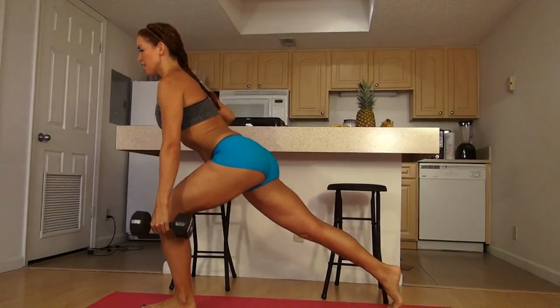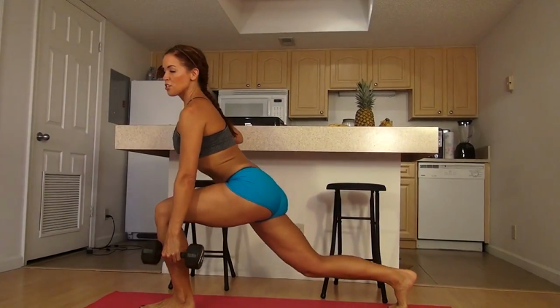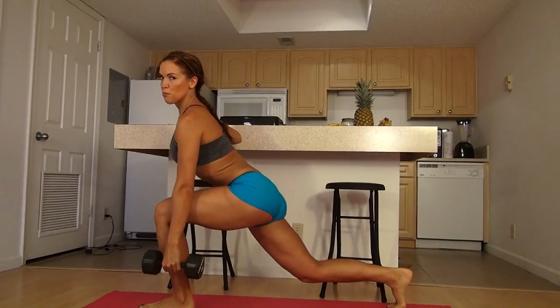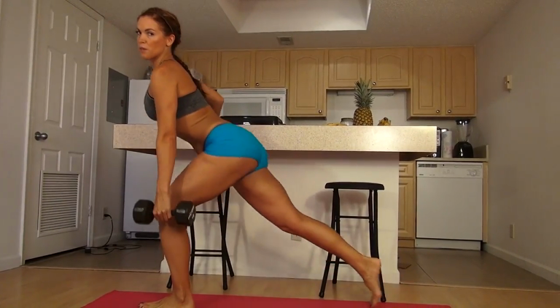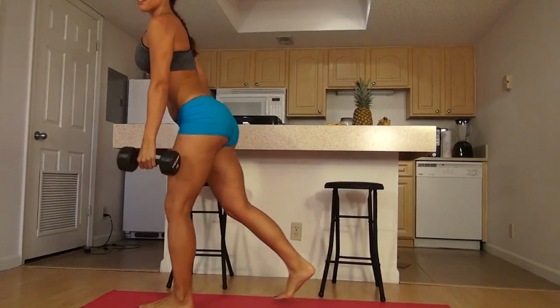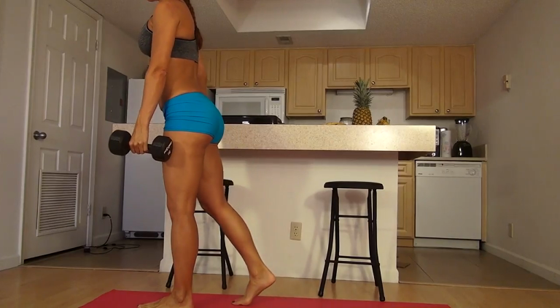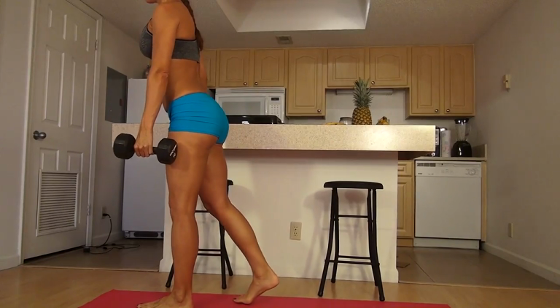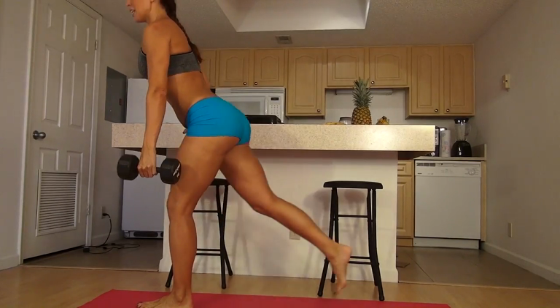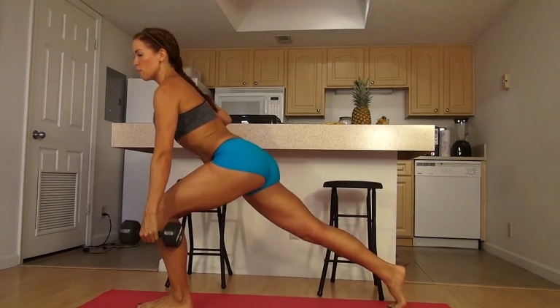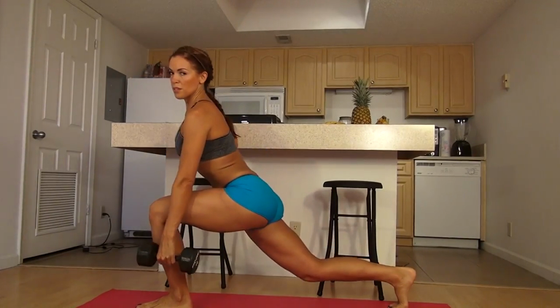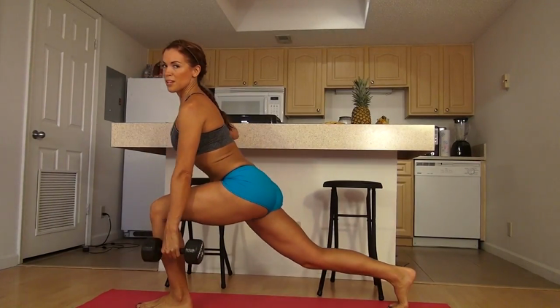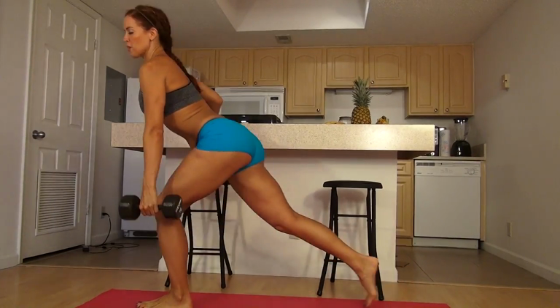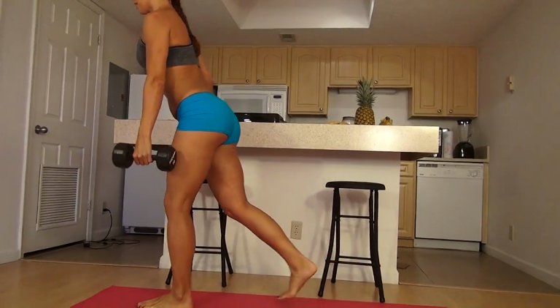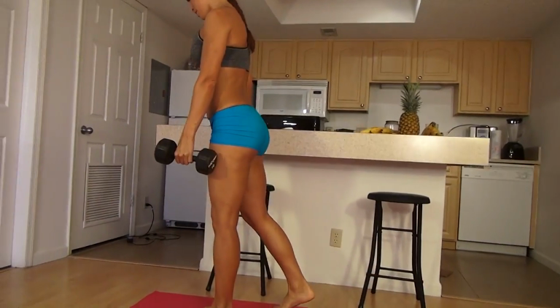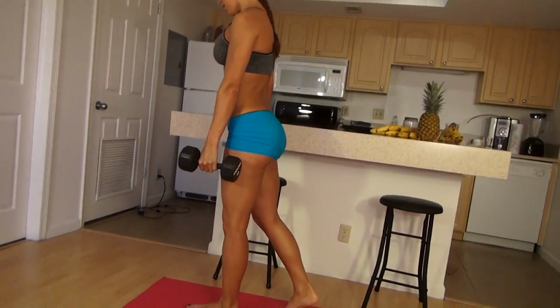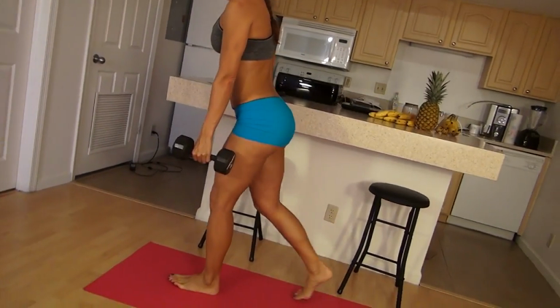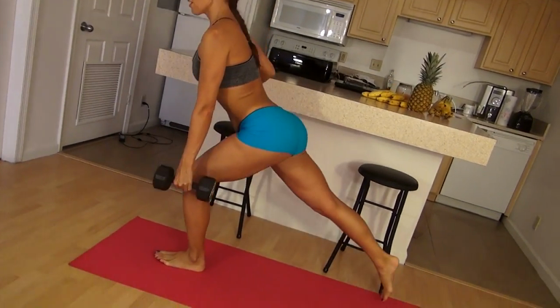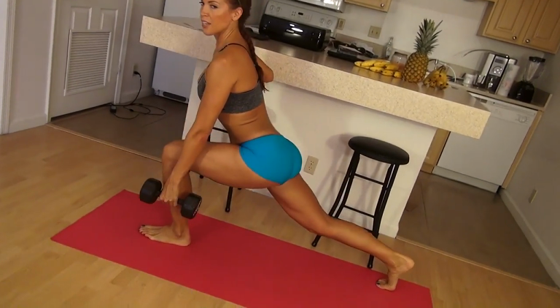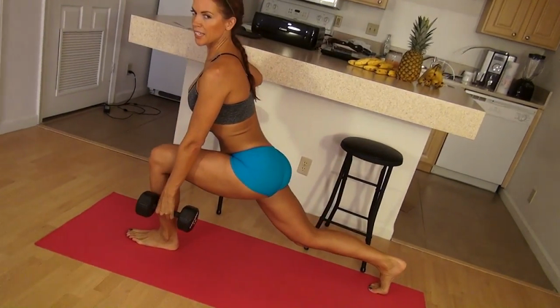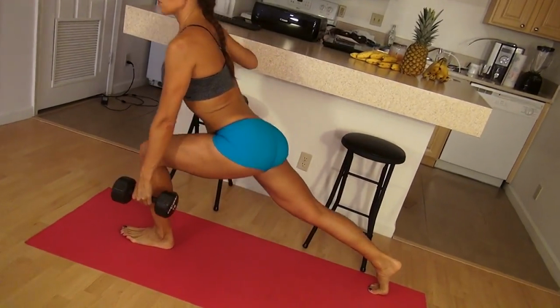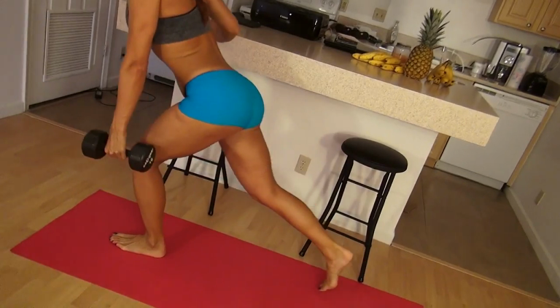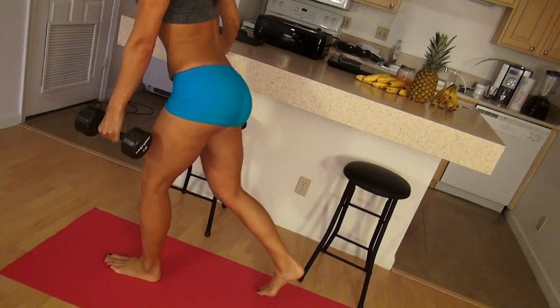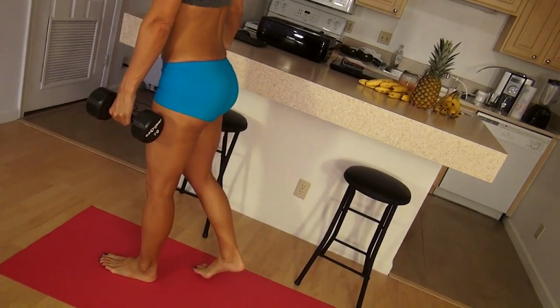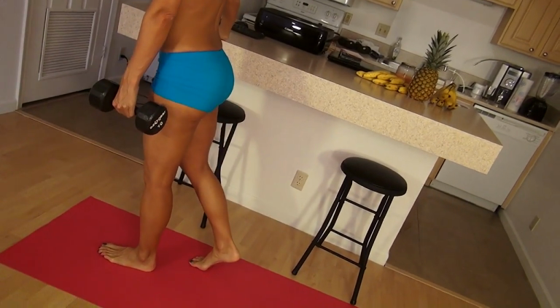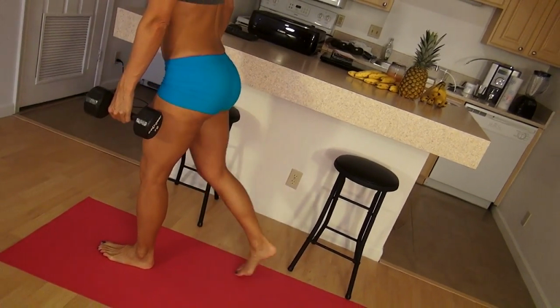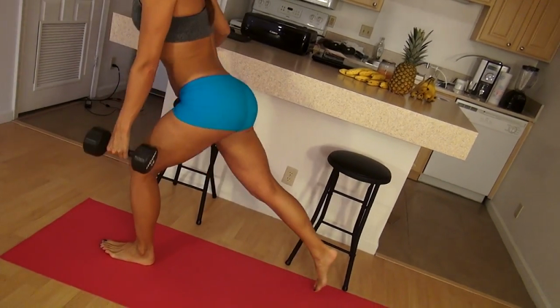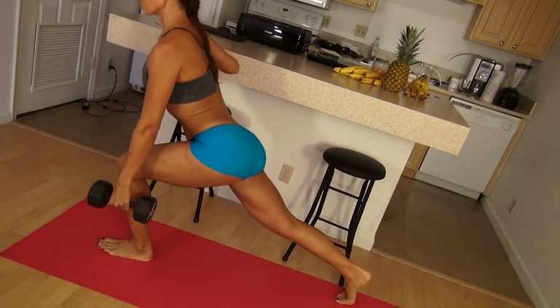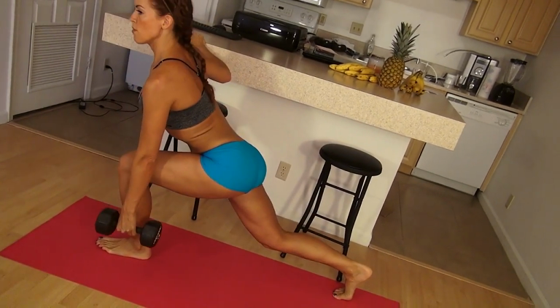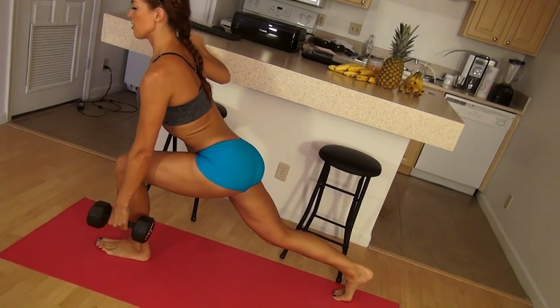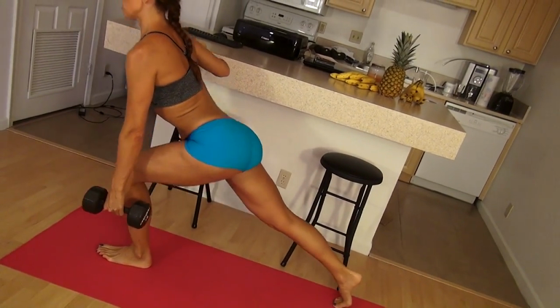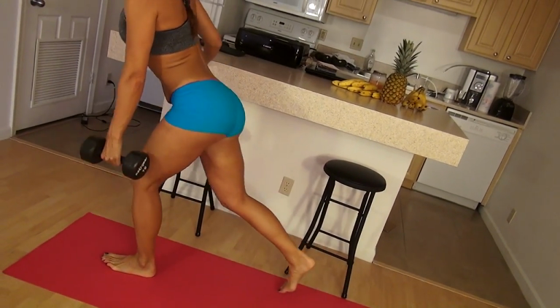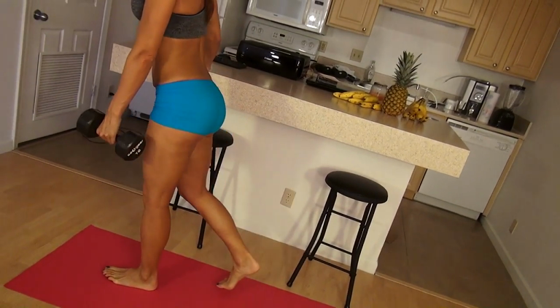It should start burning about now, about the time you hit number eight. If not, add a little bit of weight. Of course, check your form — make sure you're in that heel.